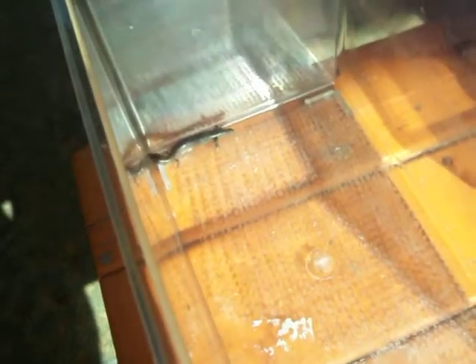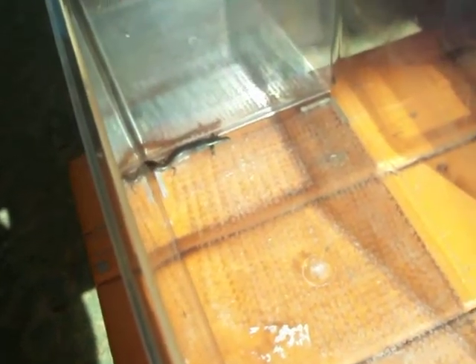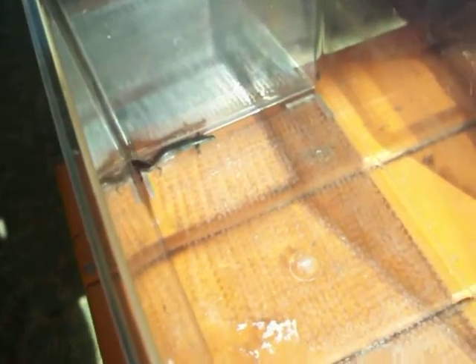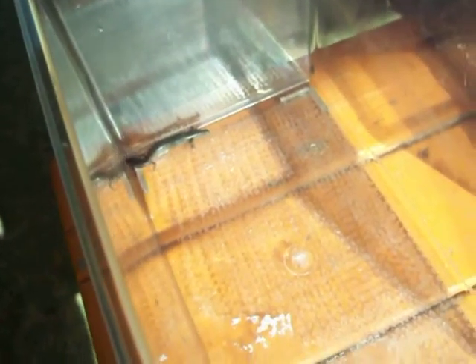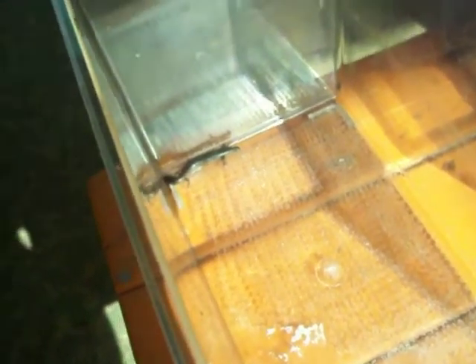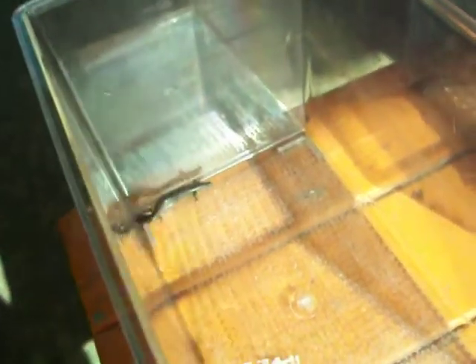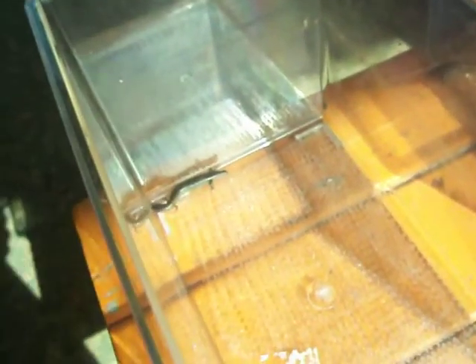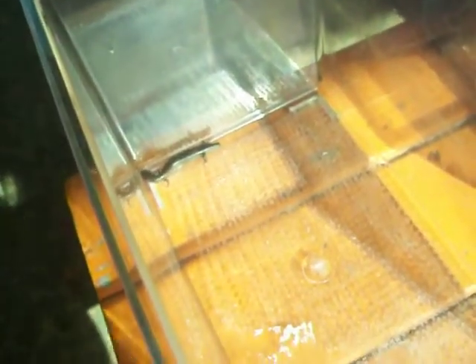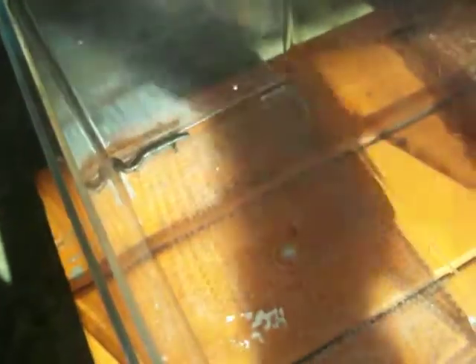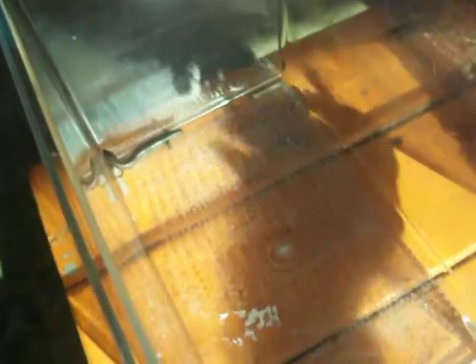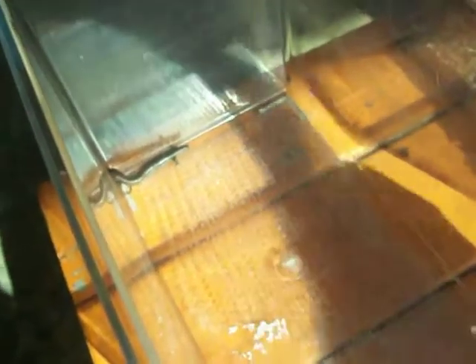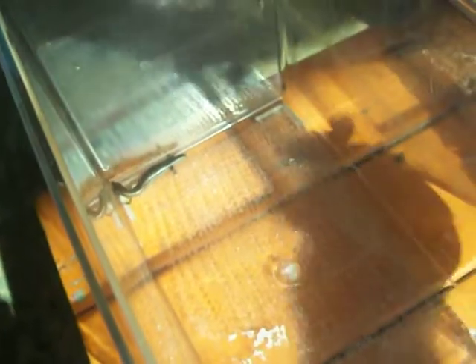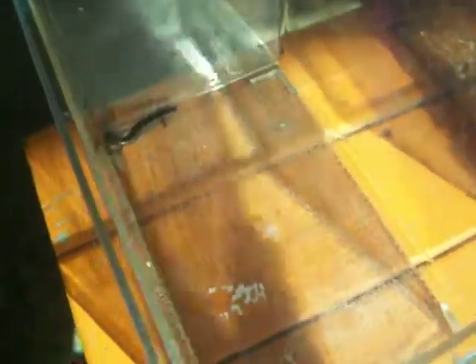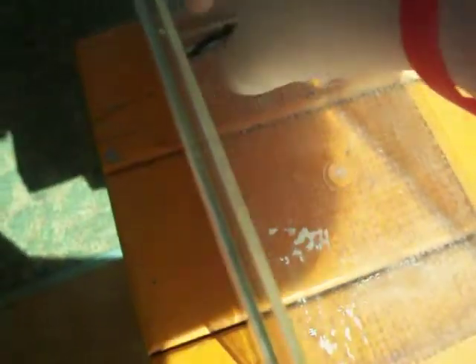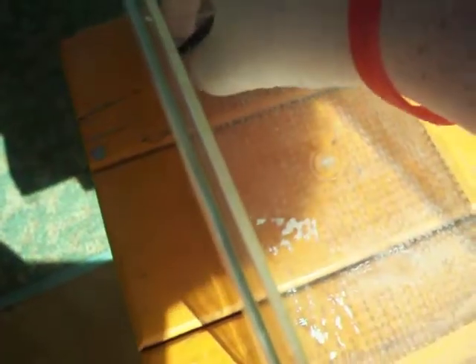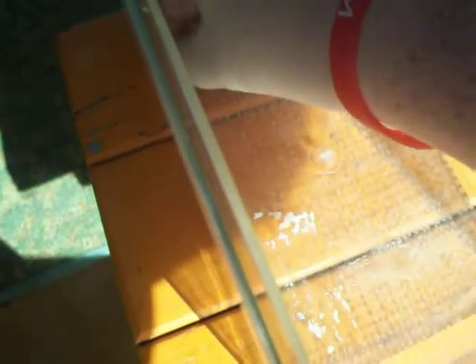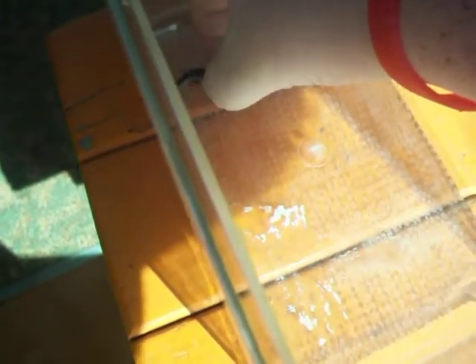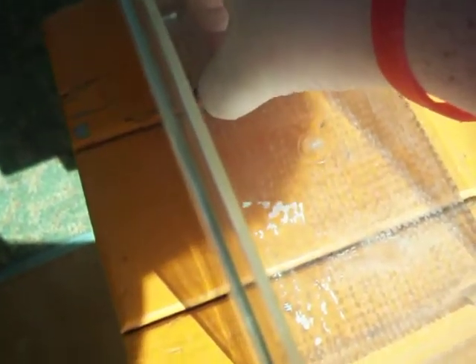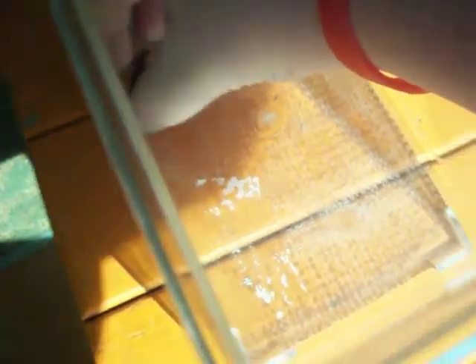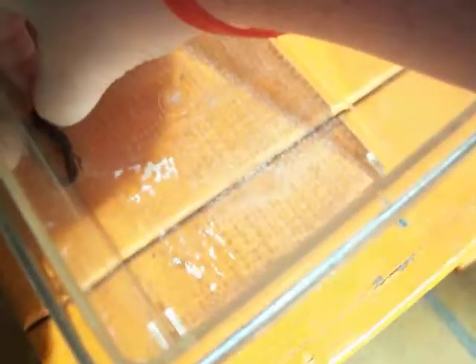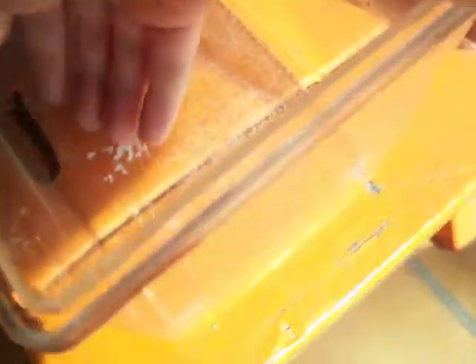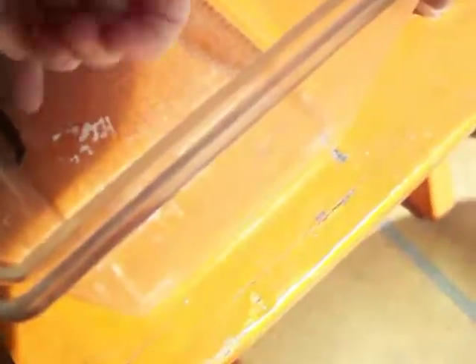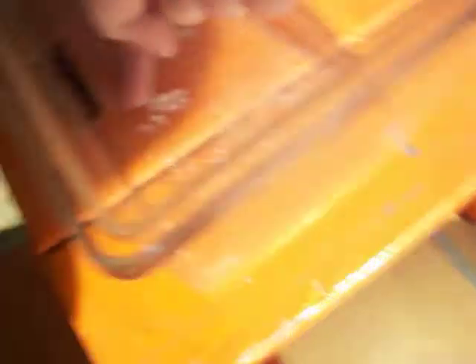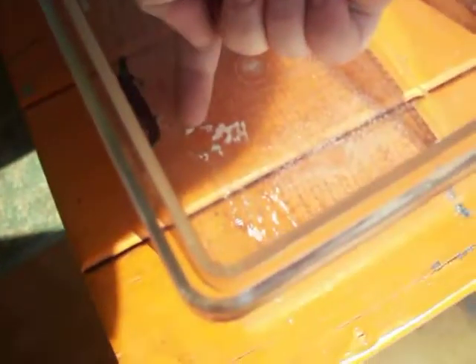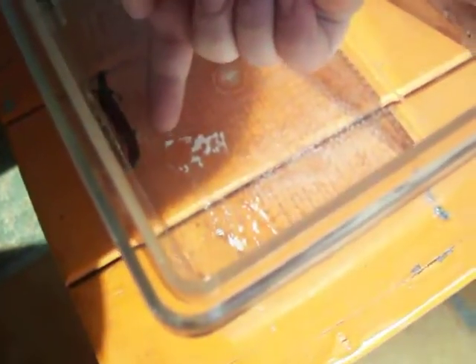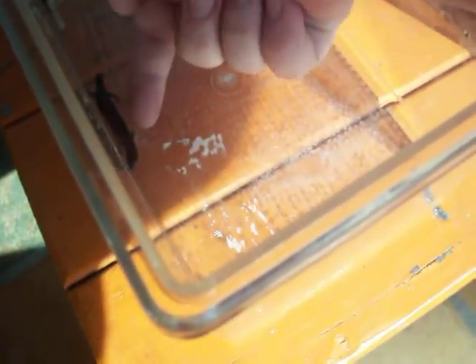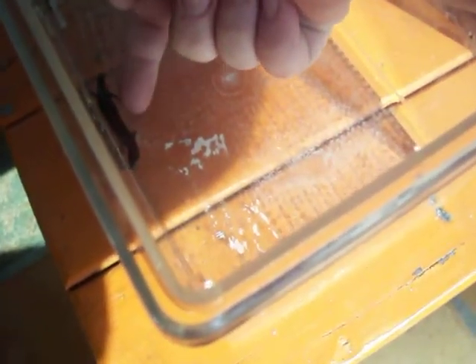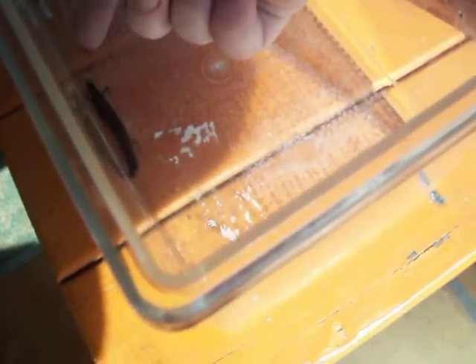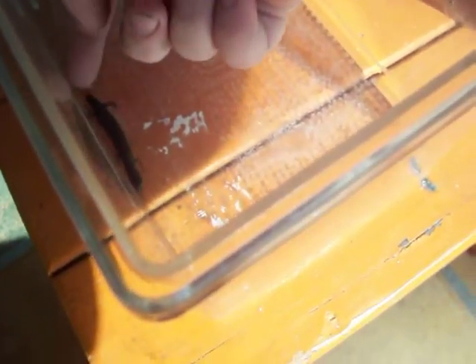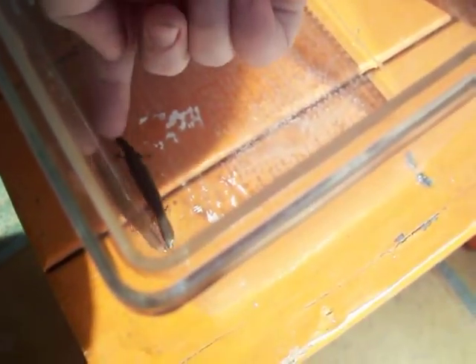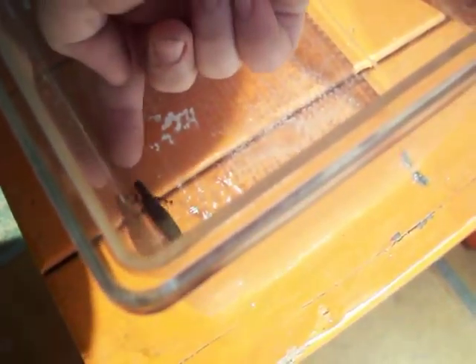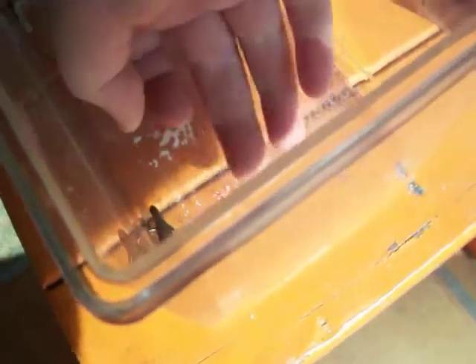Hey guys, everybody out there, I'm doing a video on this little ground skink I caught. This is him — that's my hand if you guys don't know — that's how big he is. He's a tiny little guy.